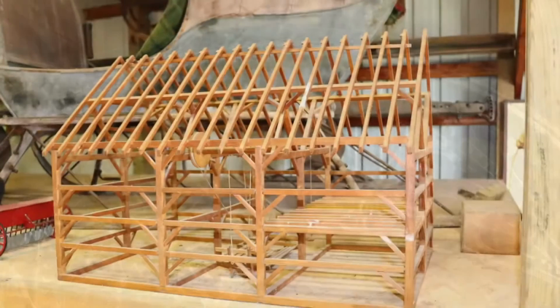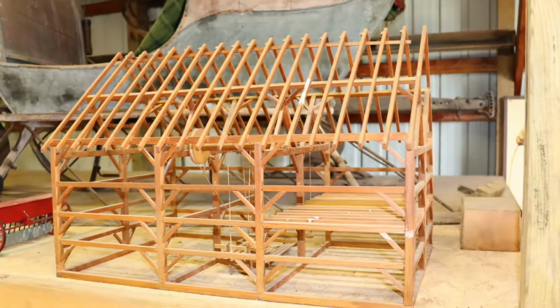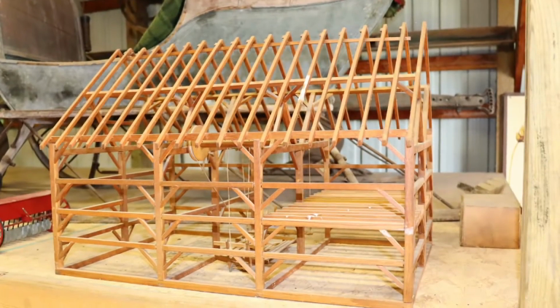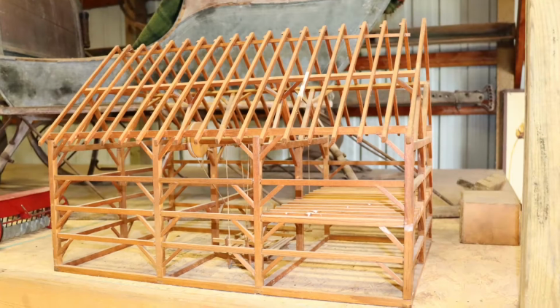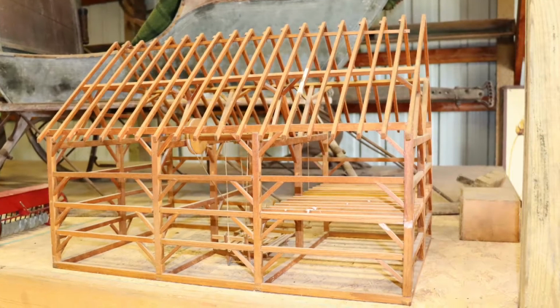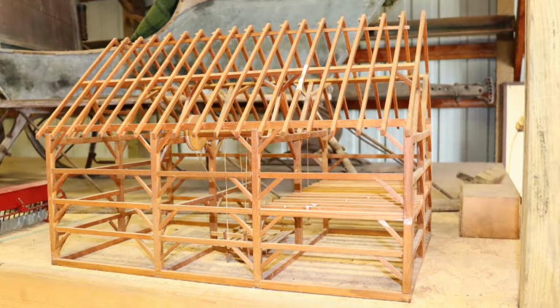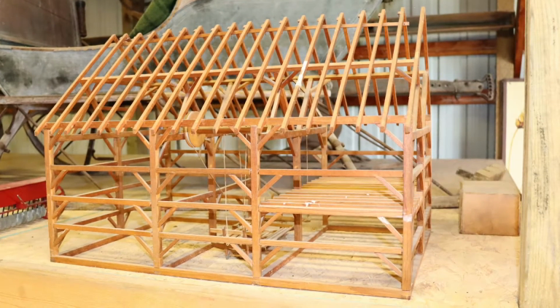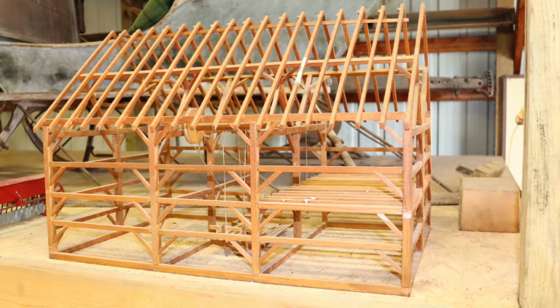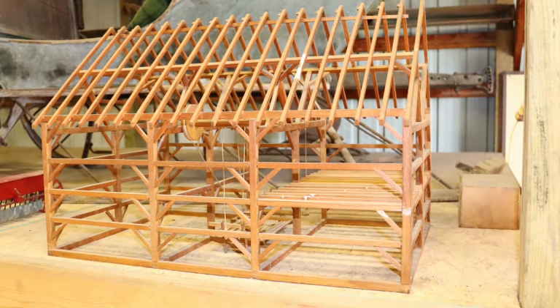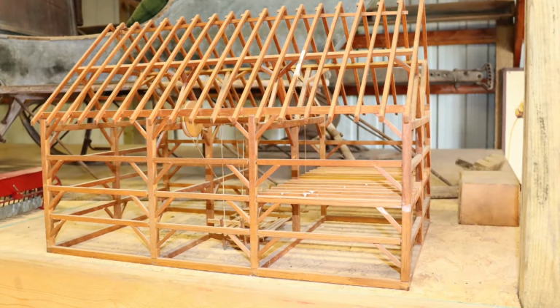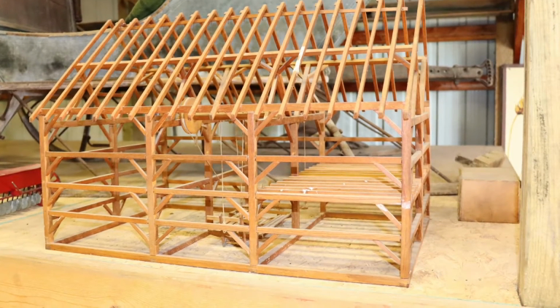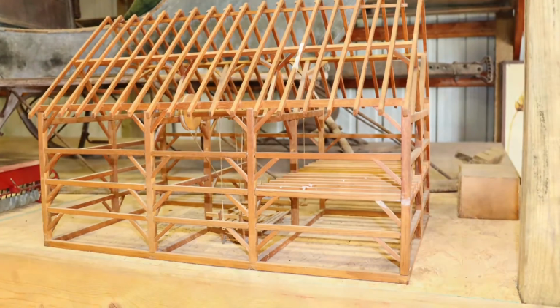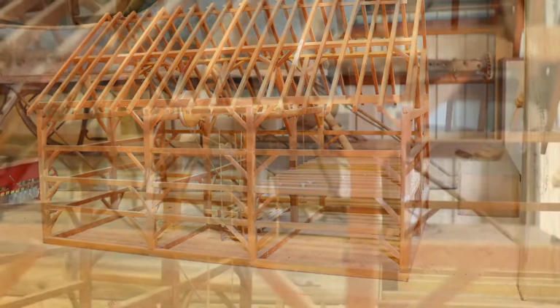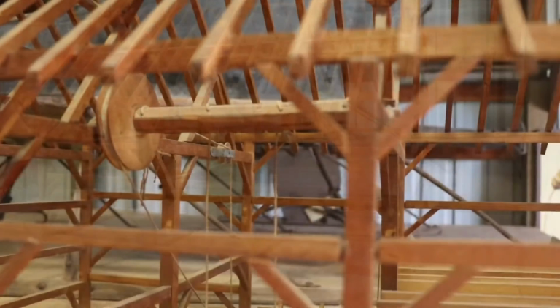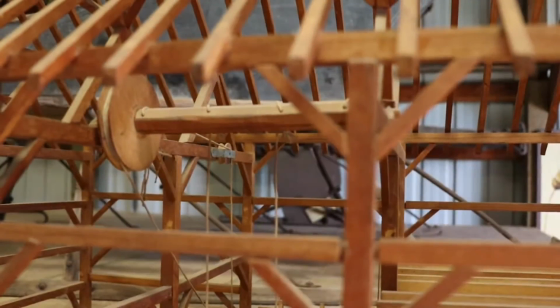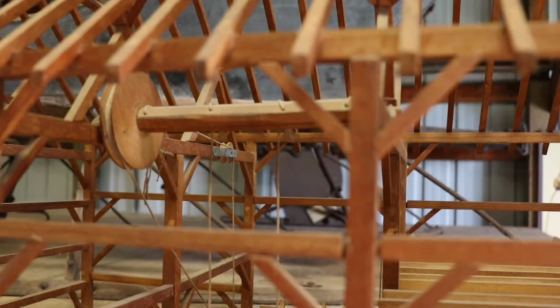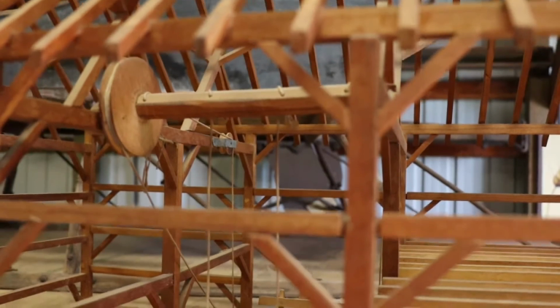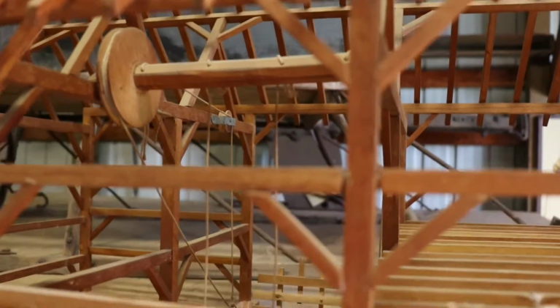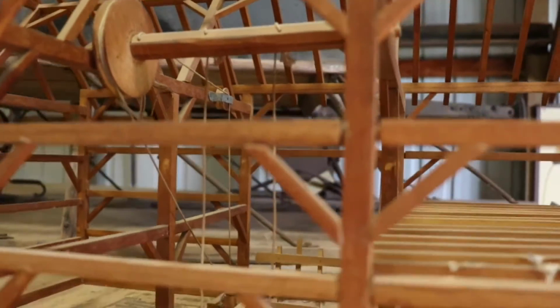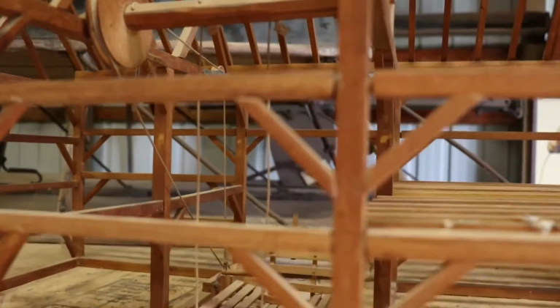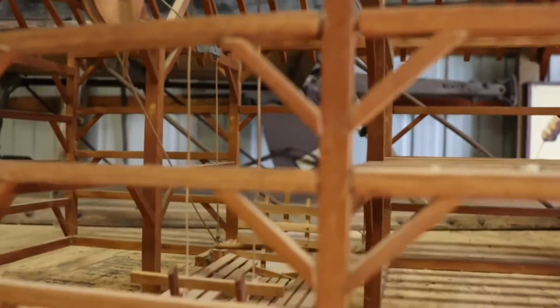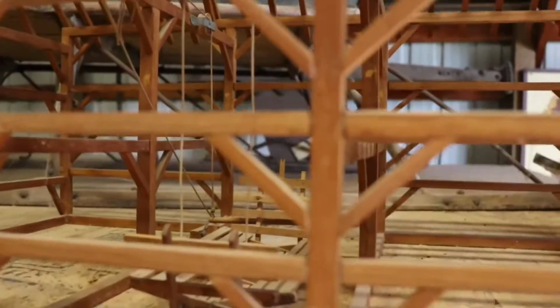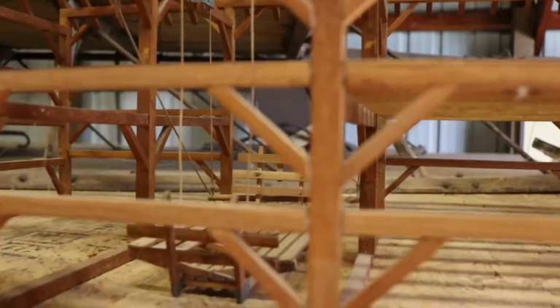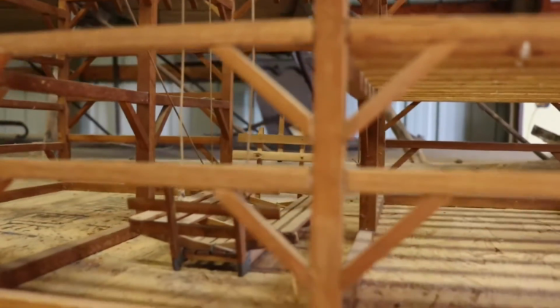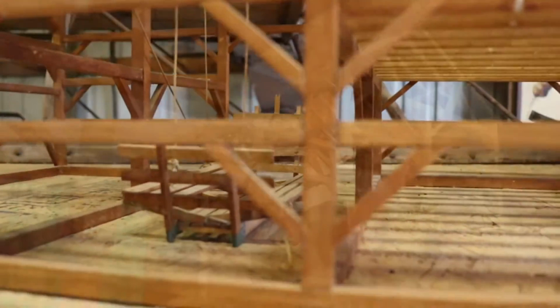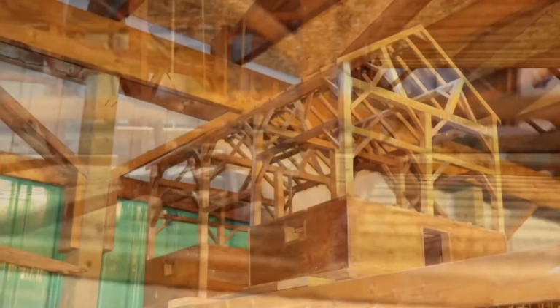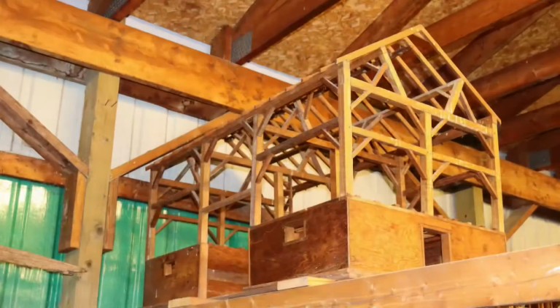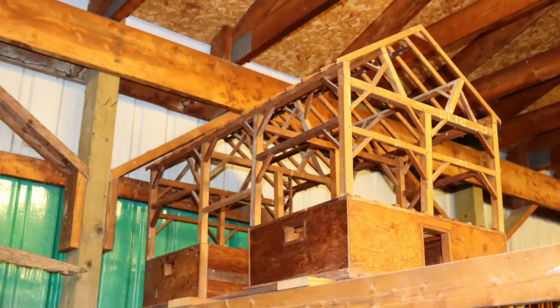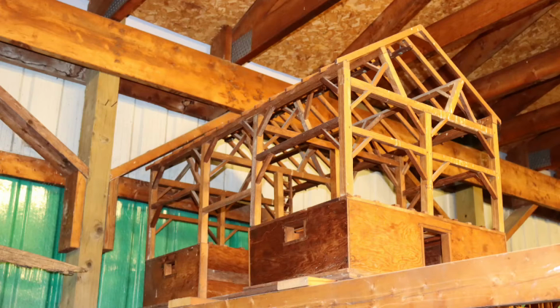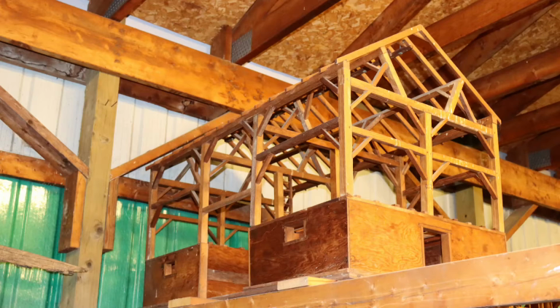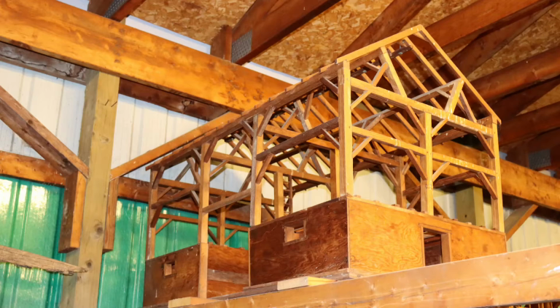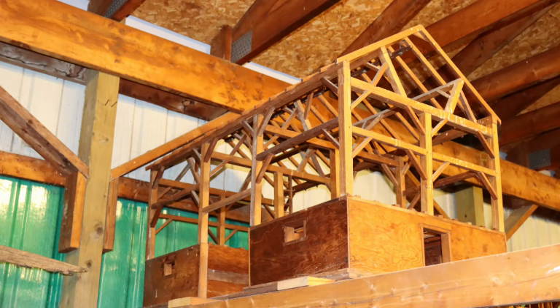This wooden model of a barn shows how the interior frame is constructed. It also illustrates how a wagon rack can be lifted up in order to move the loose hay into the hay mow, before the baling of hay became common.